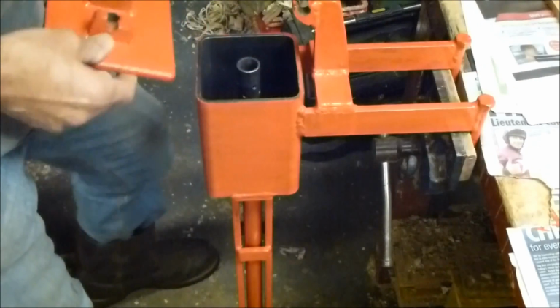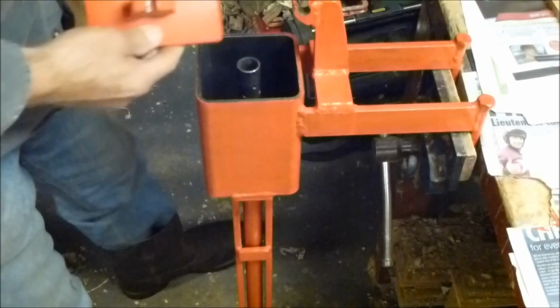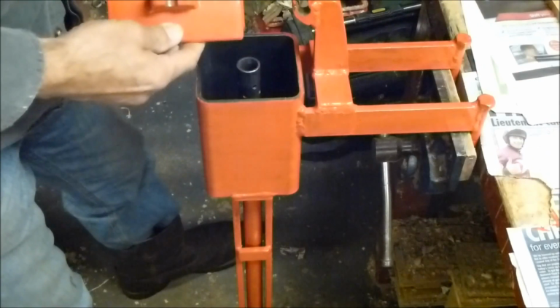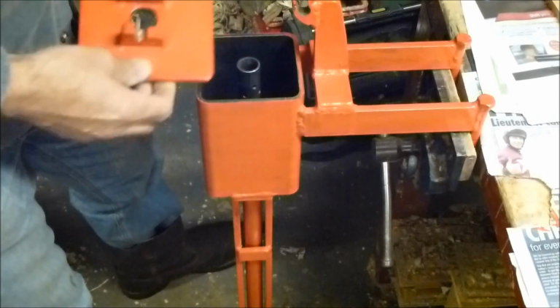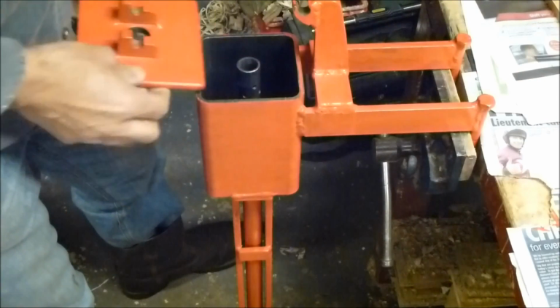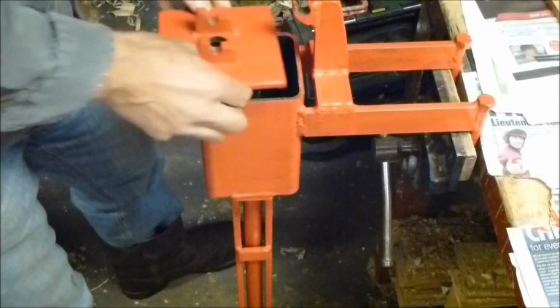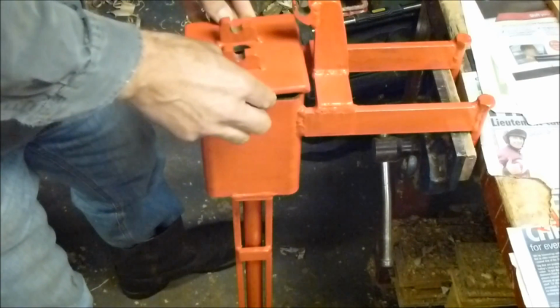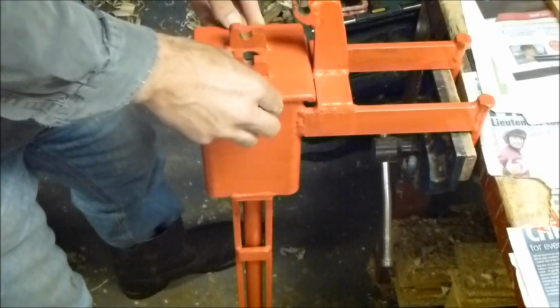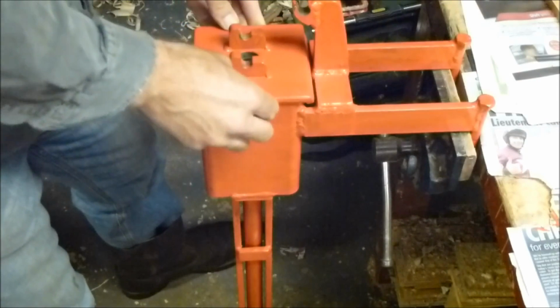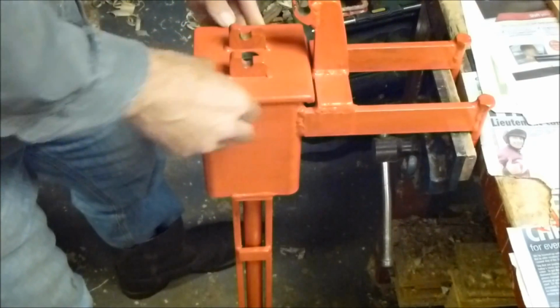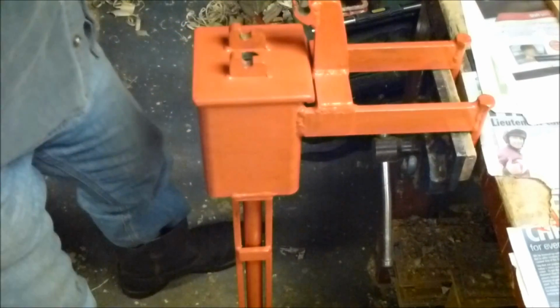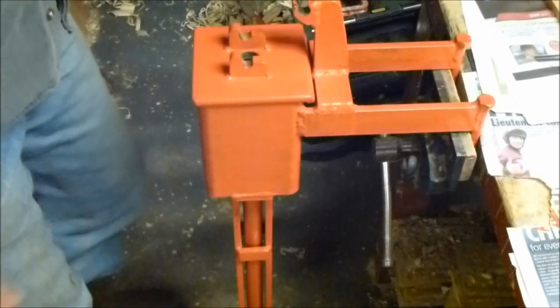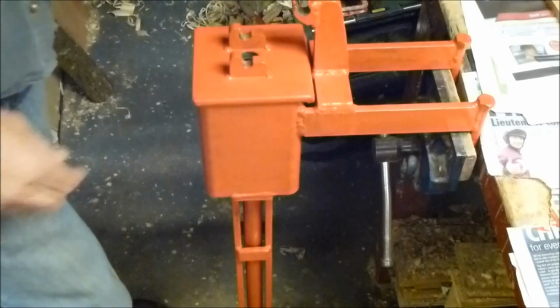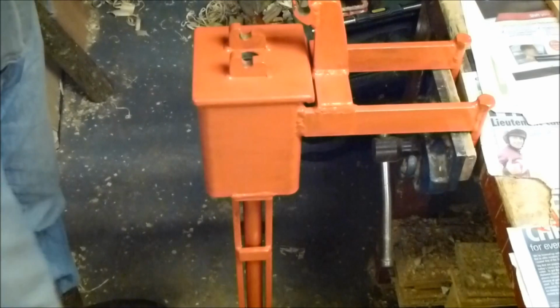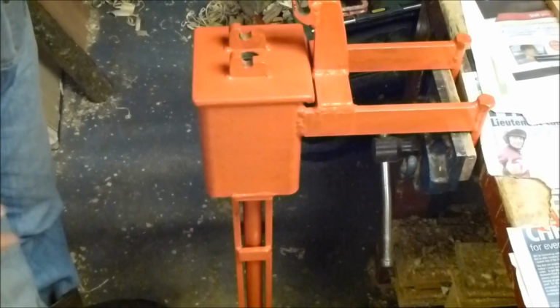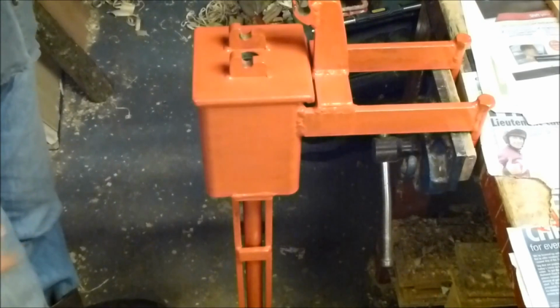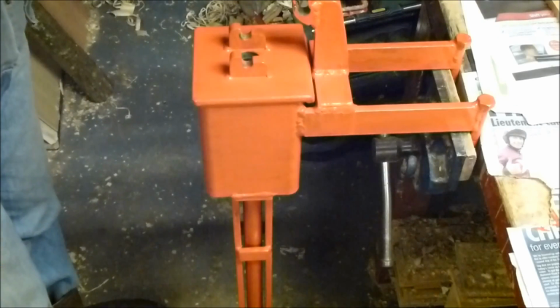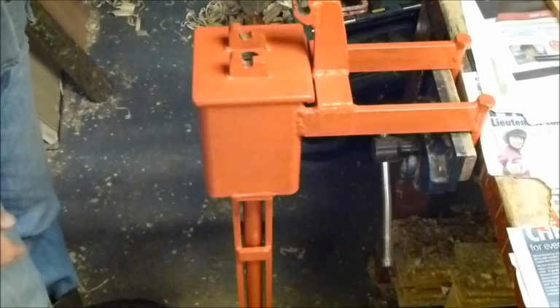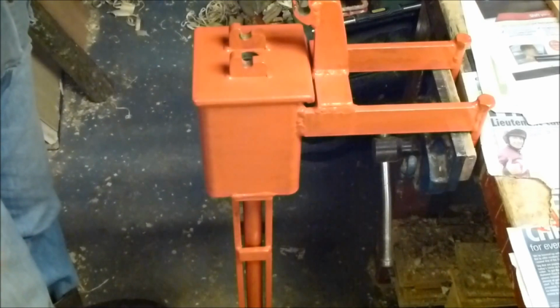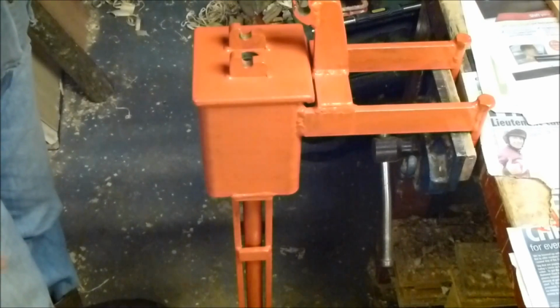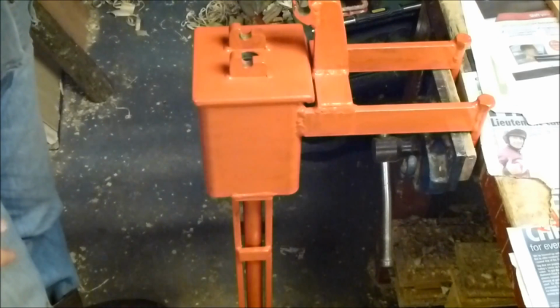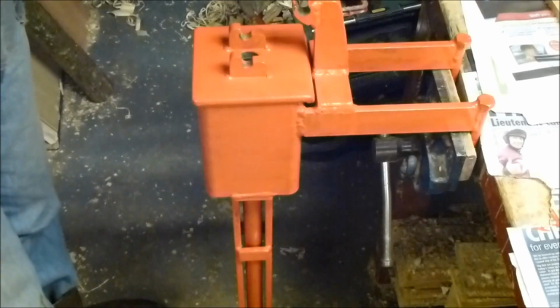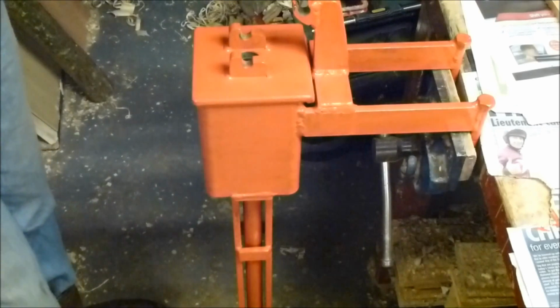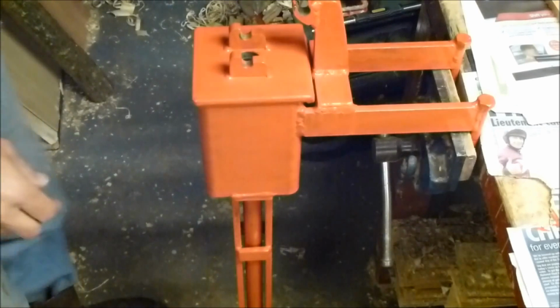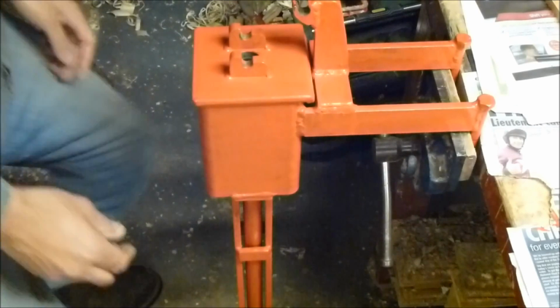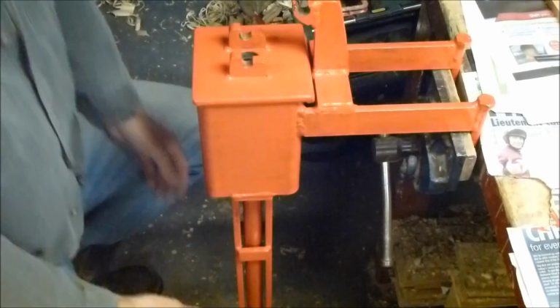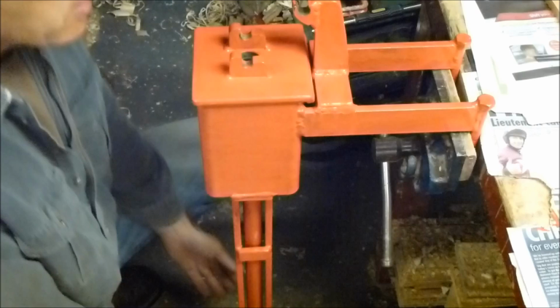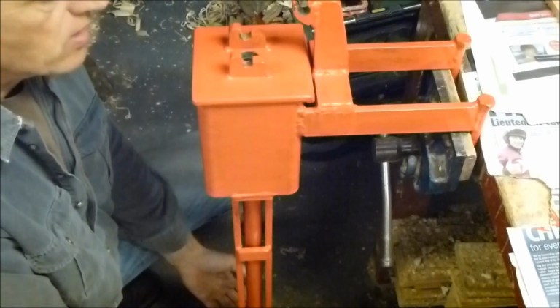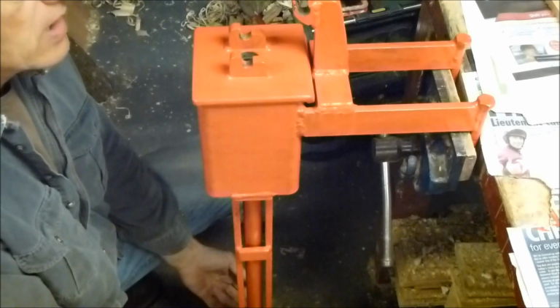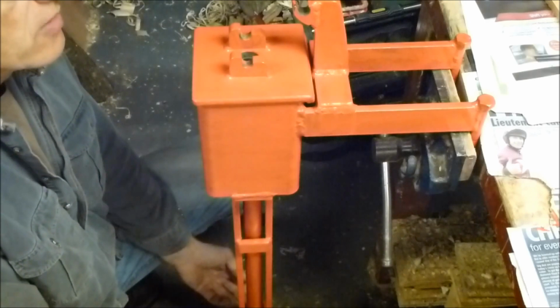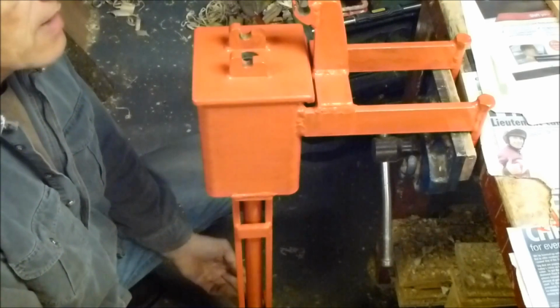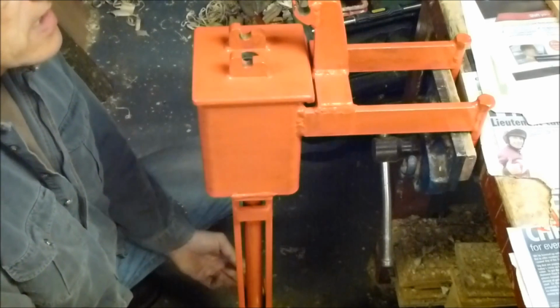This is the loose cap which fits over the top. It doesn't have any extra means of holding it down. So now you get a real idea of what's happening inside.